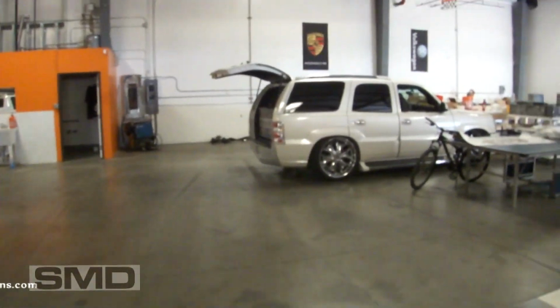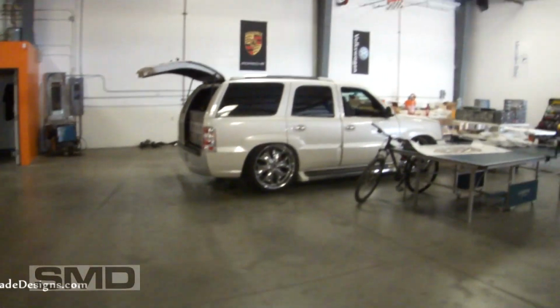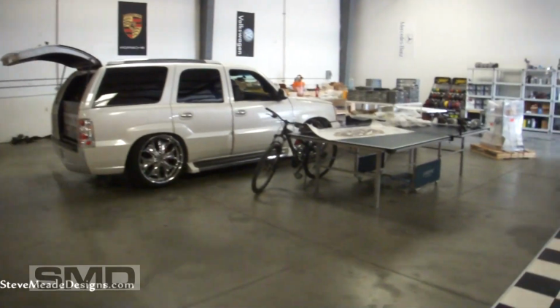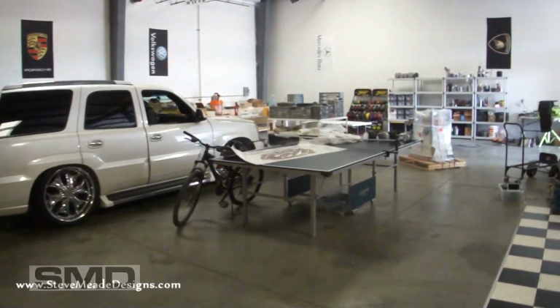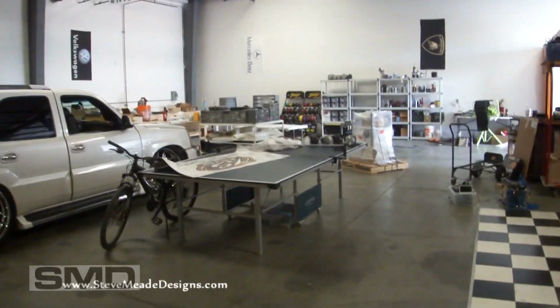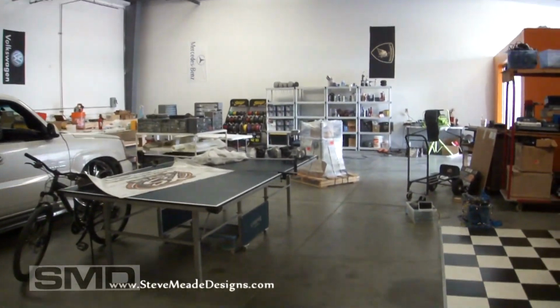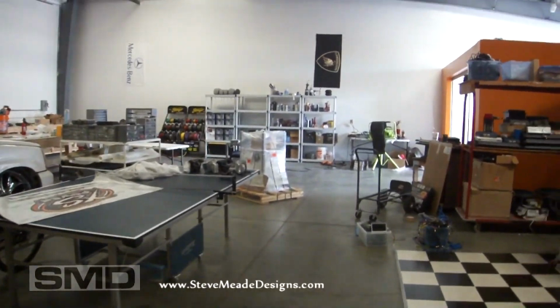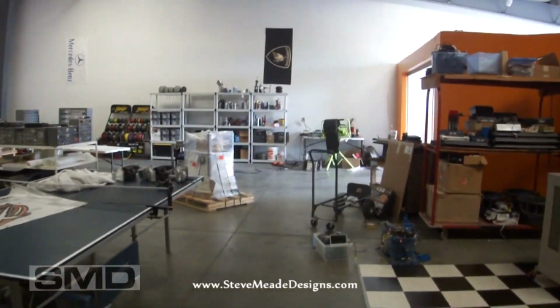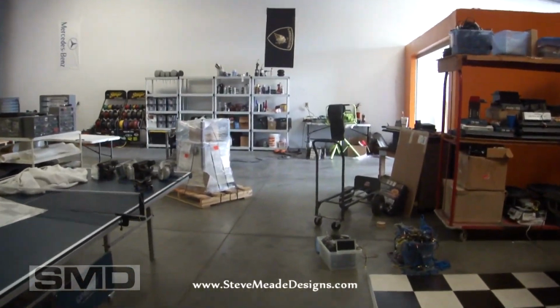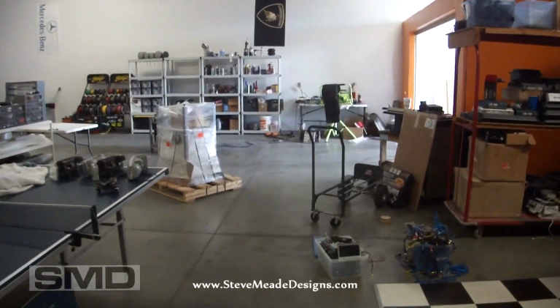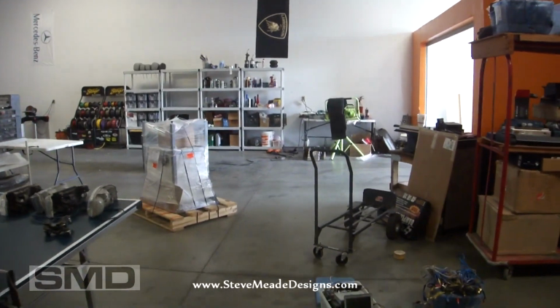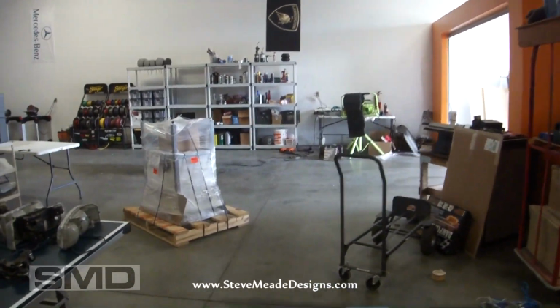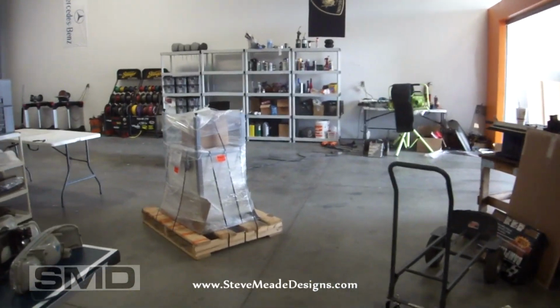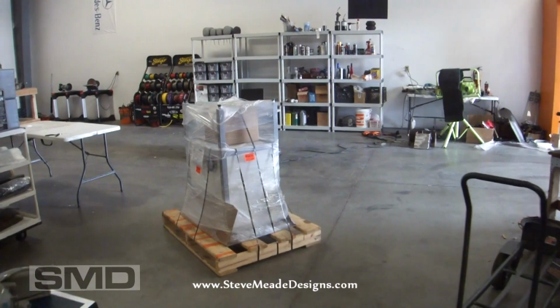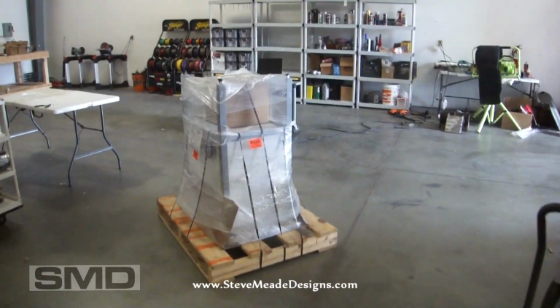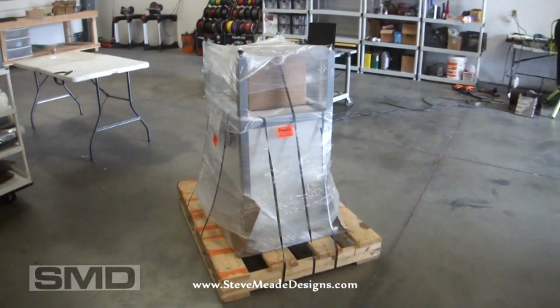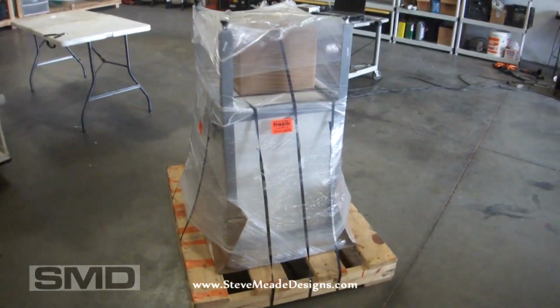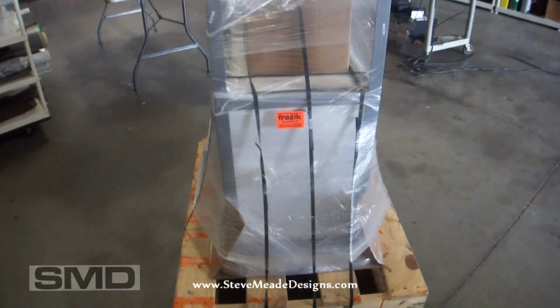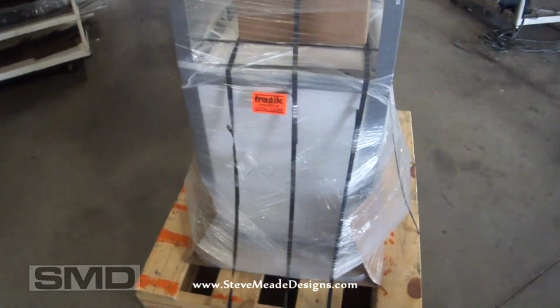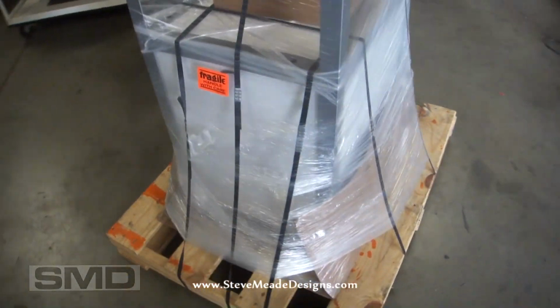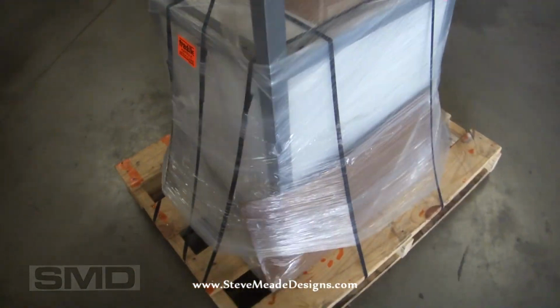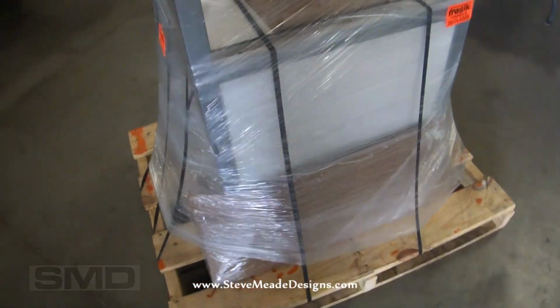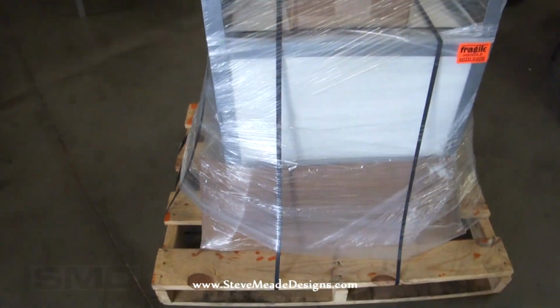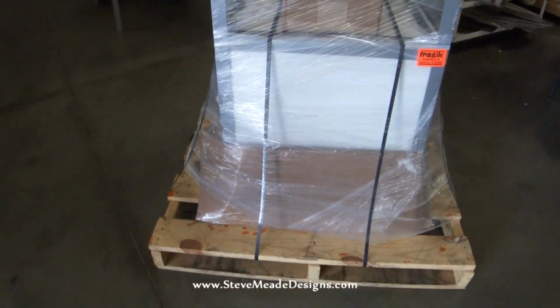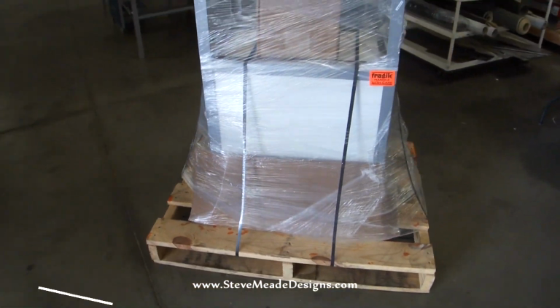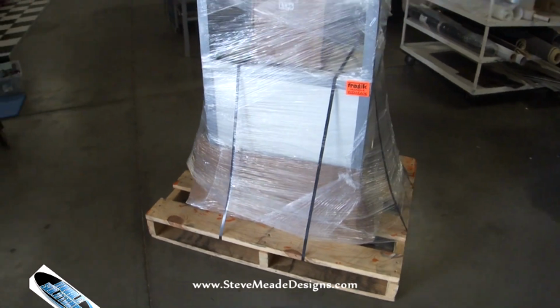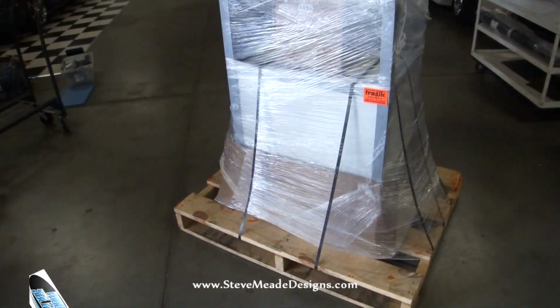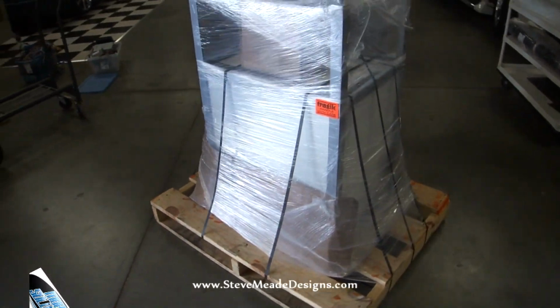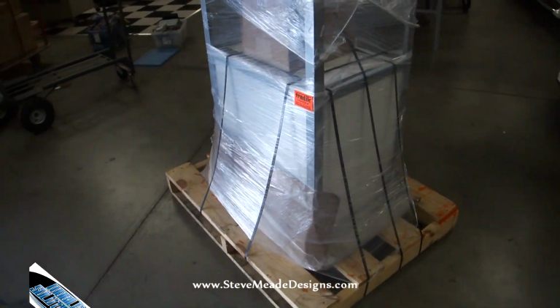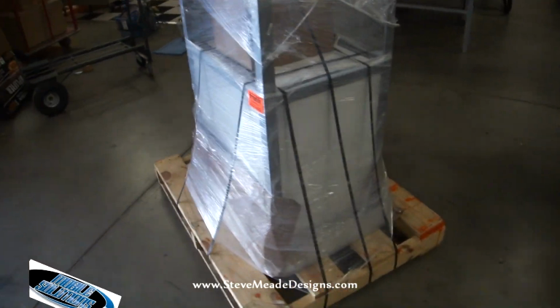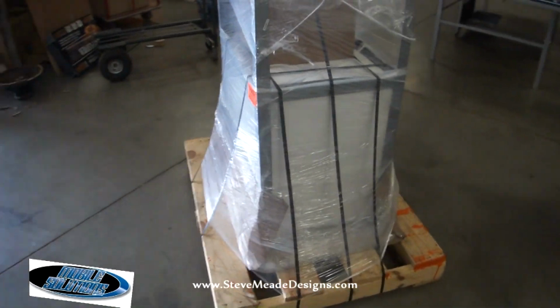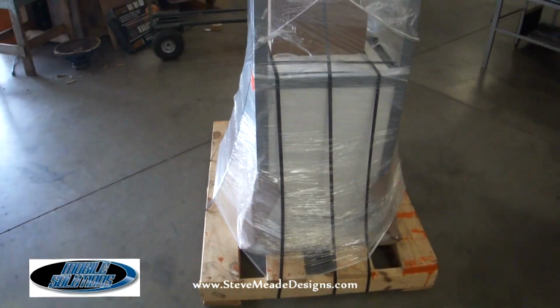Shop hasn't changed much. I've added a few things to it, but I'm trying to get this place in order. It's been busy. Check this out — finally got my router table from MobileSolutionsUSA.com.